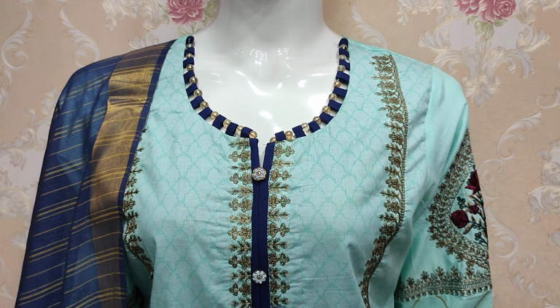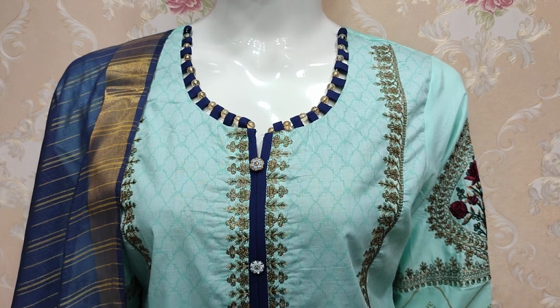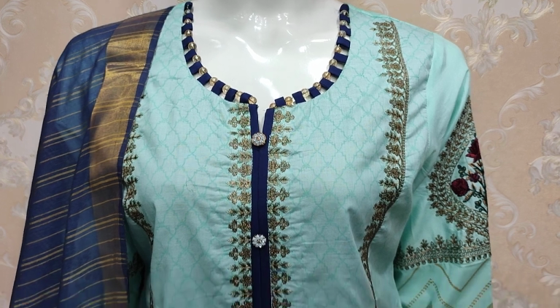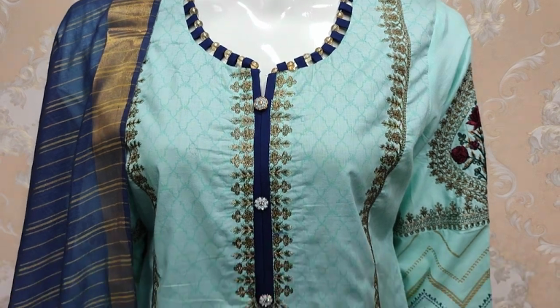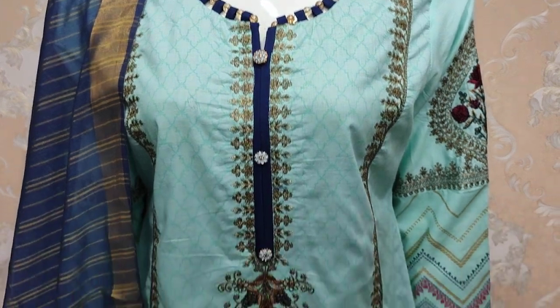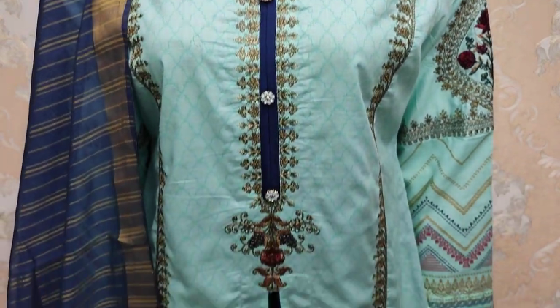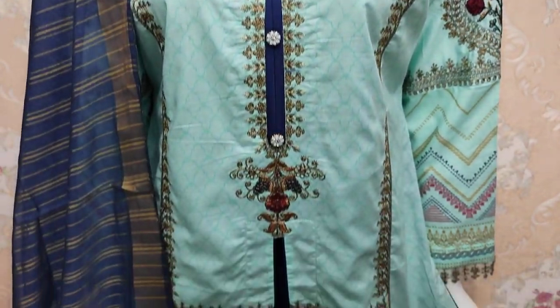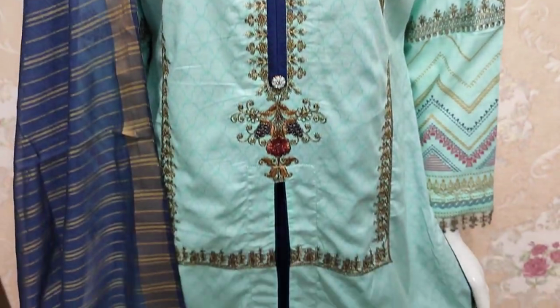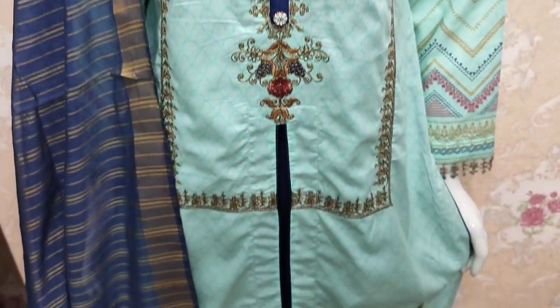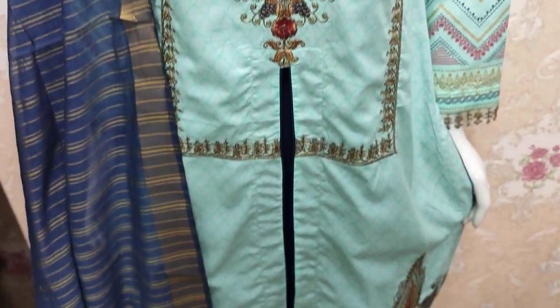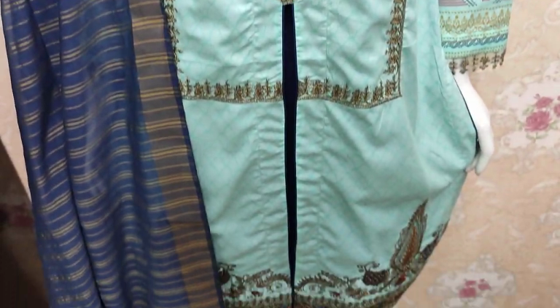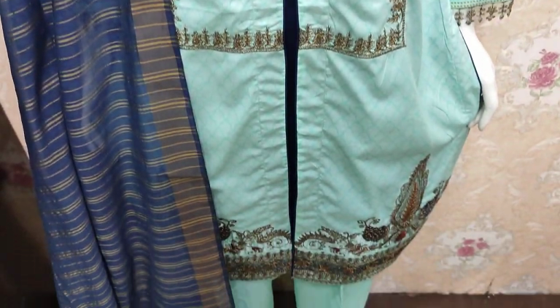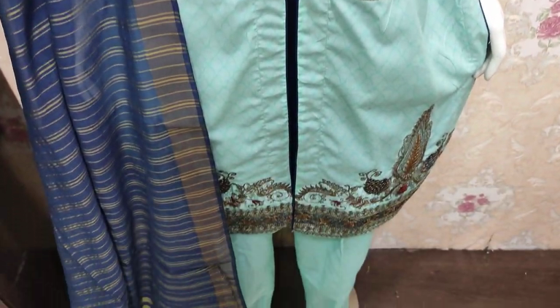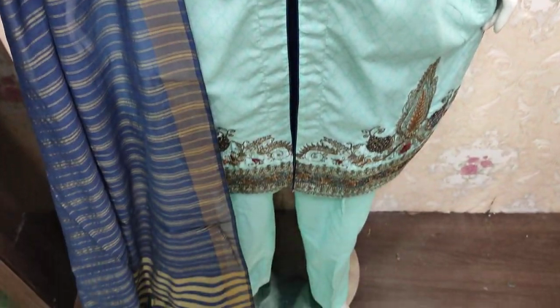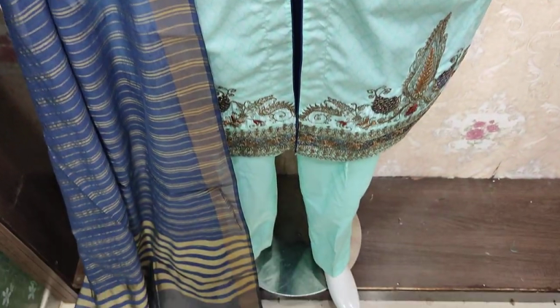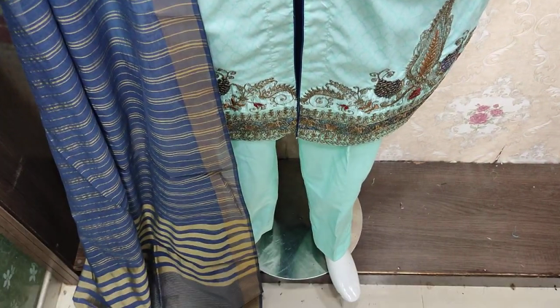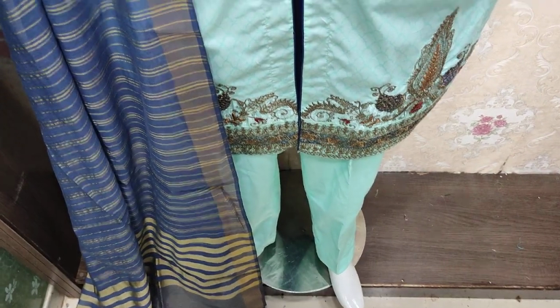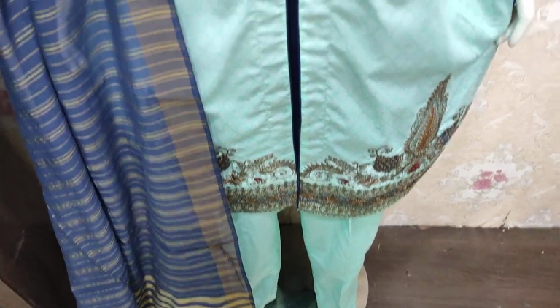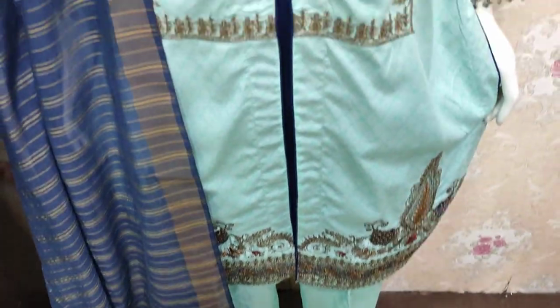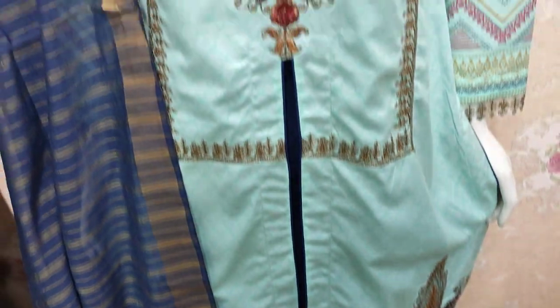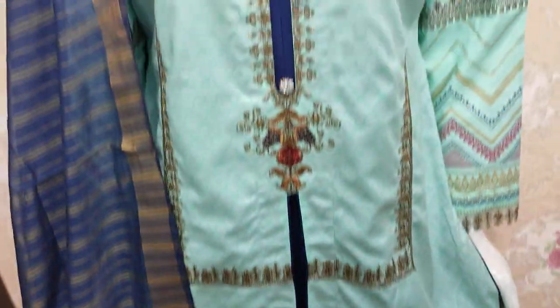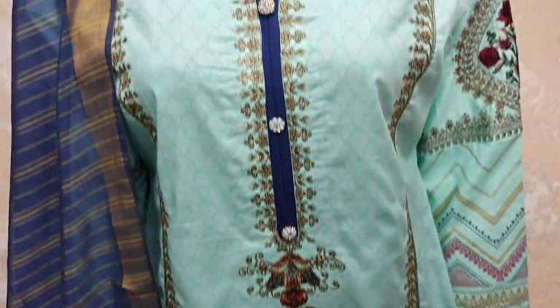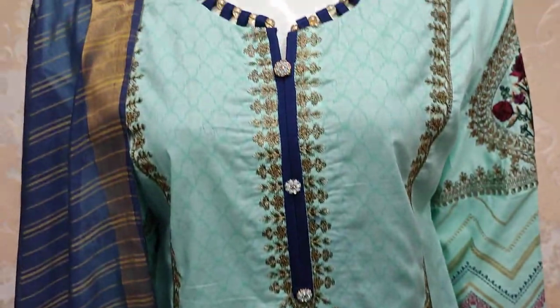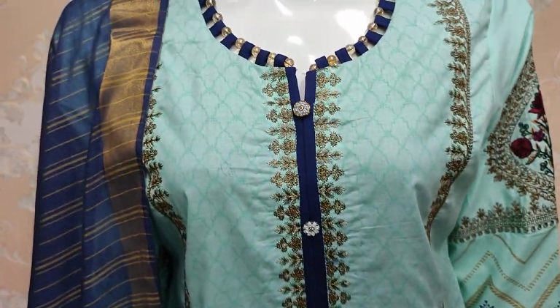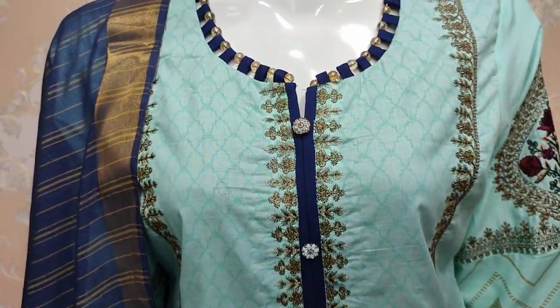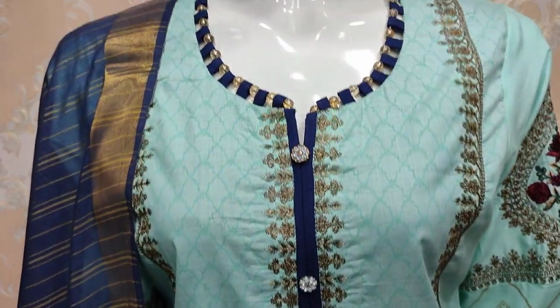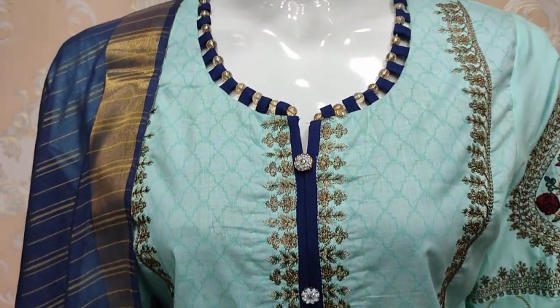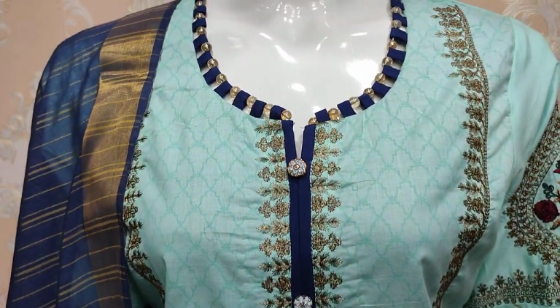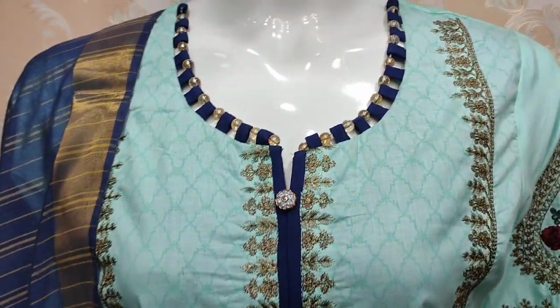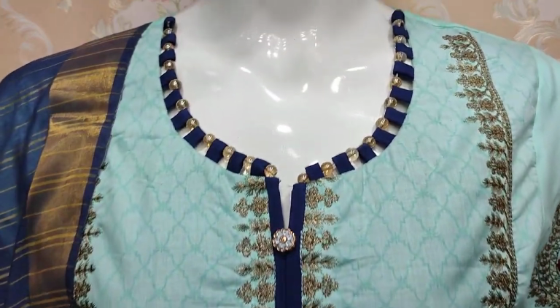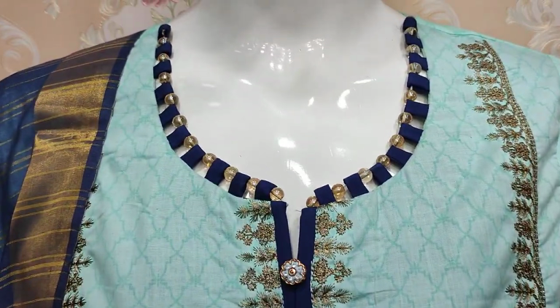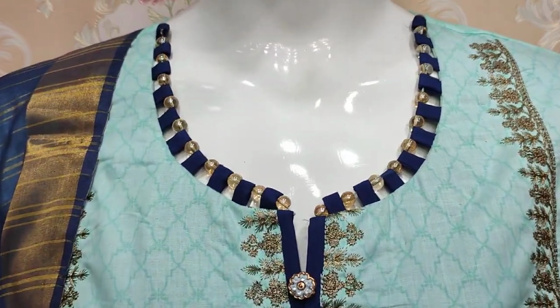Assalamu alaikum everyone, Abdul Qadir here from Shikafat Collection. Here is a new color line.